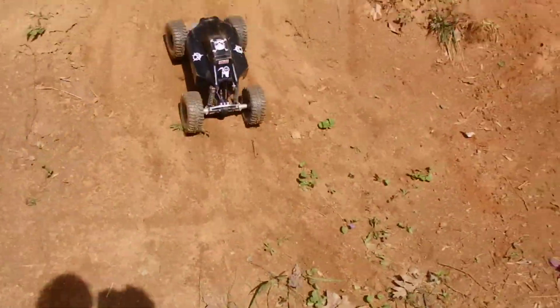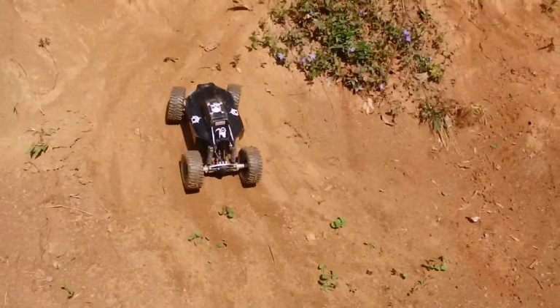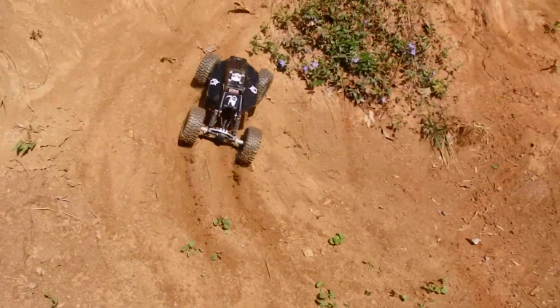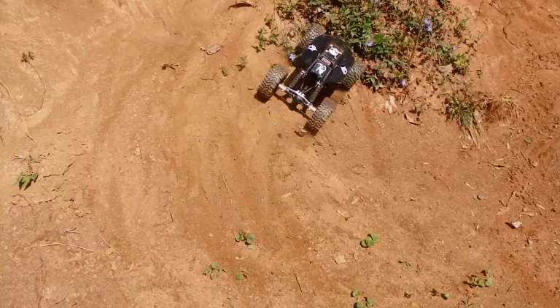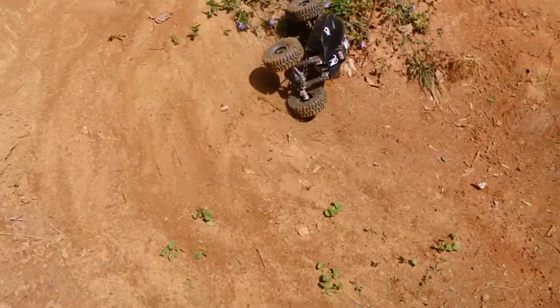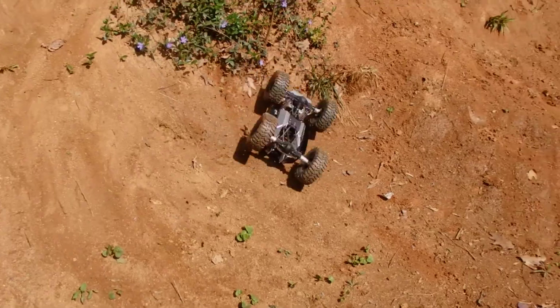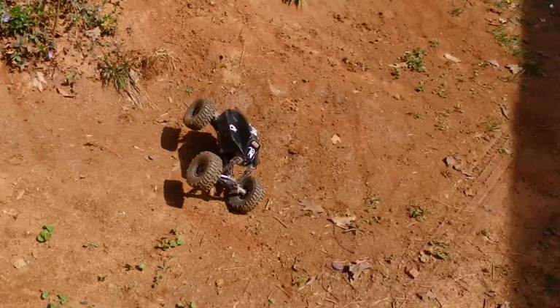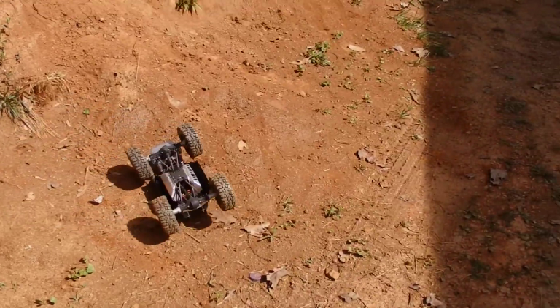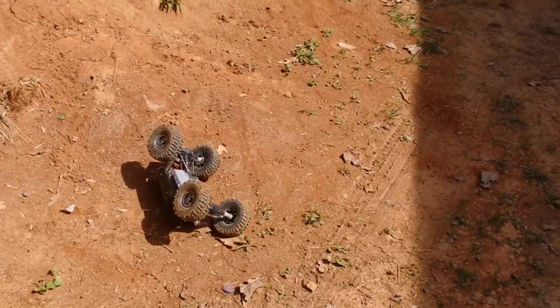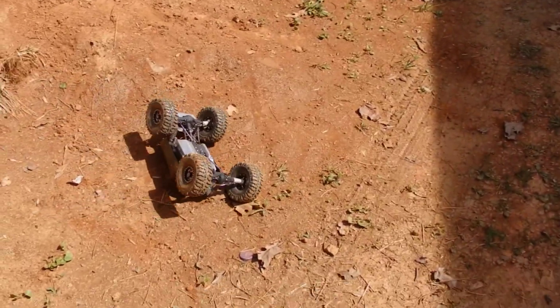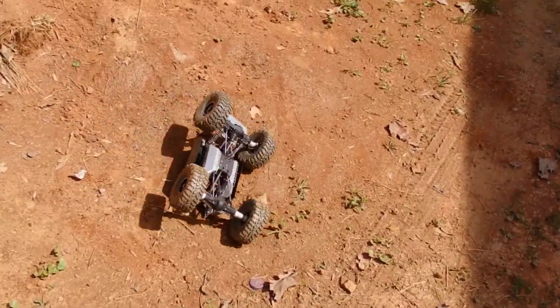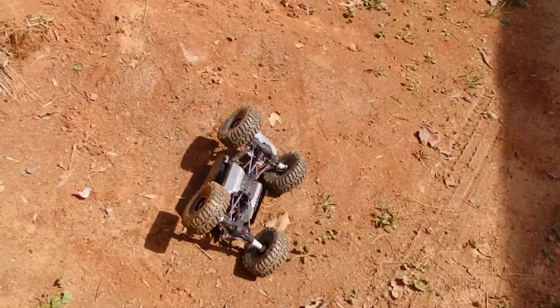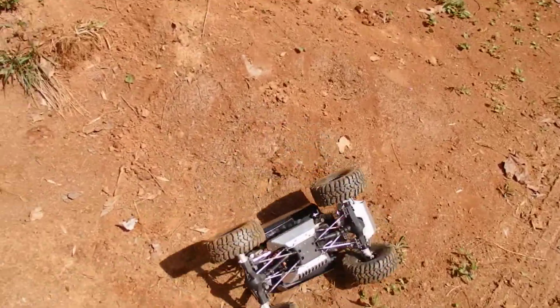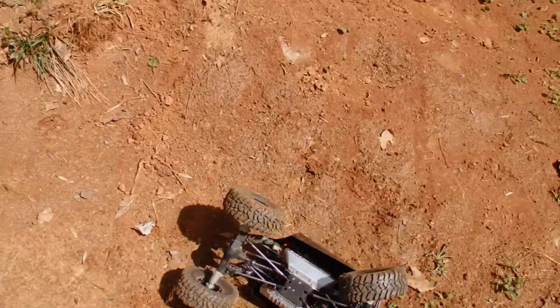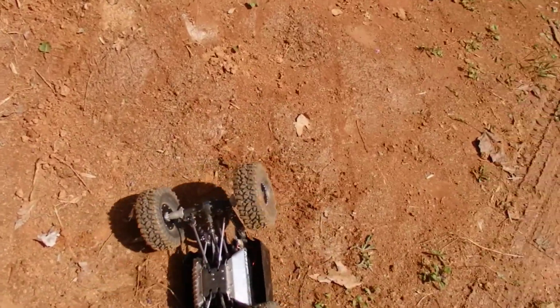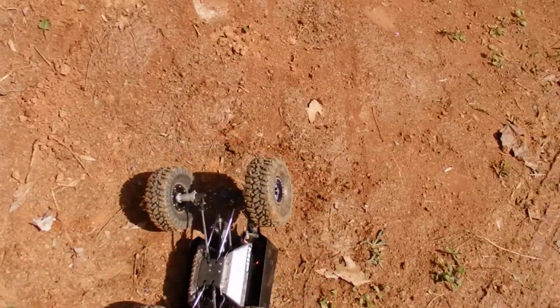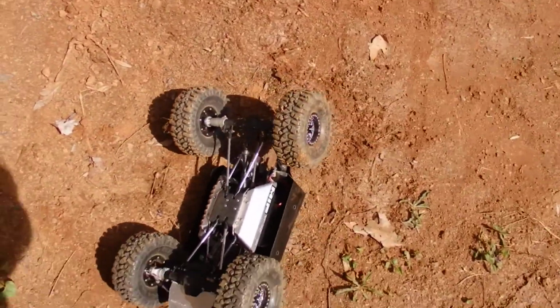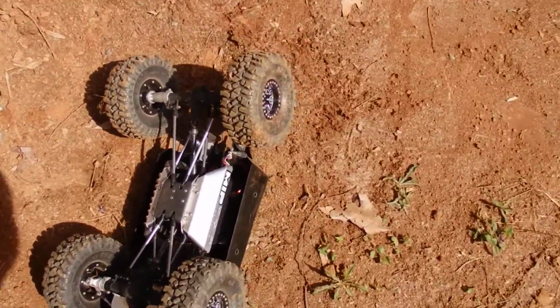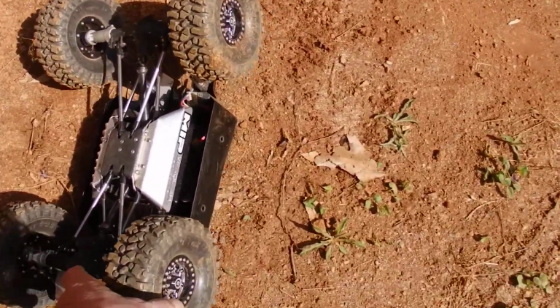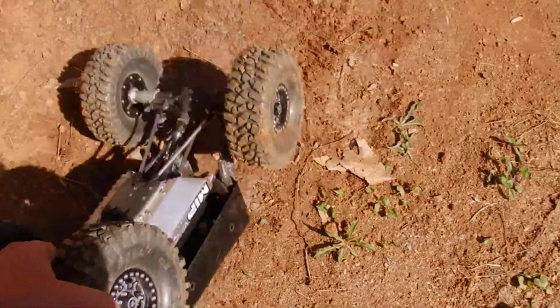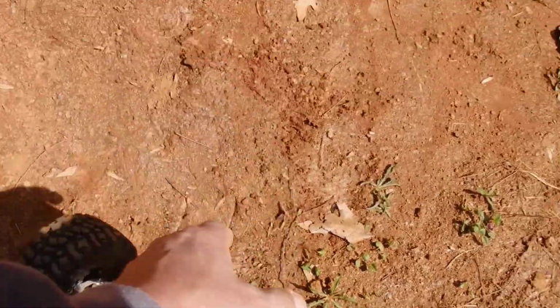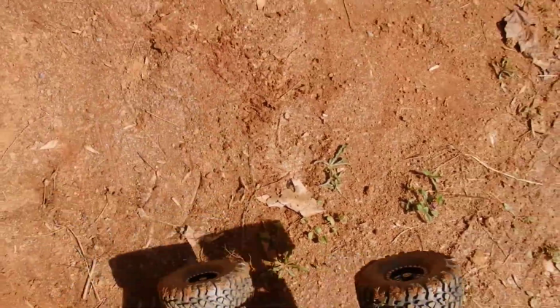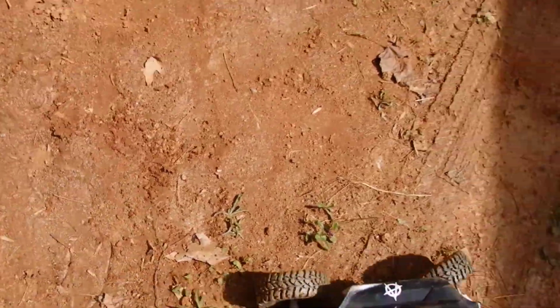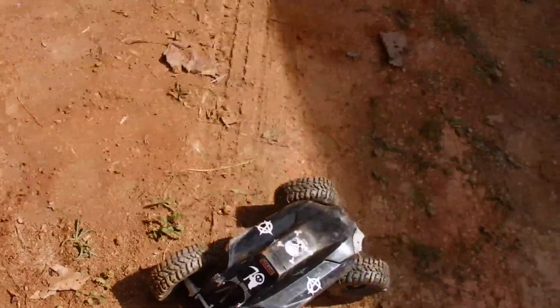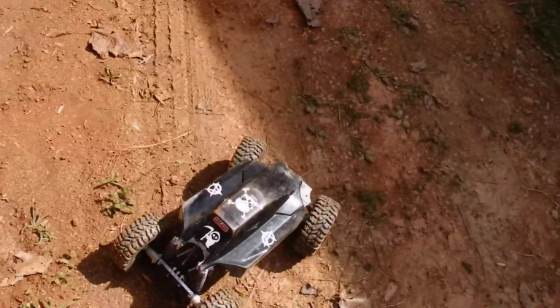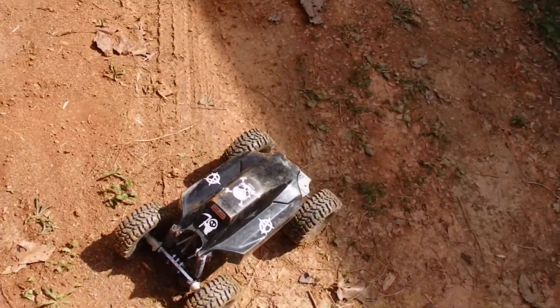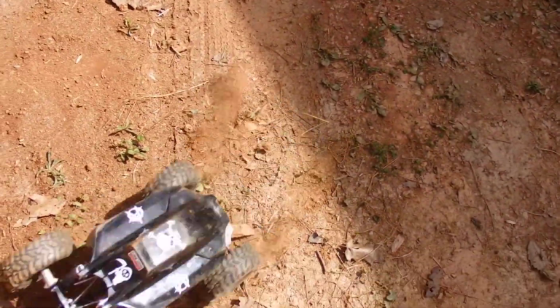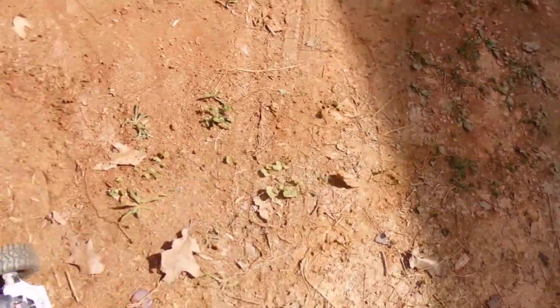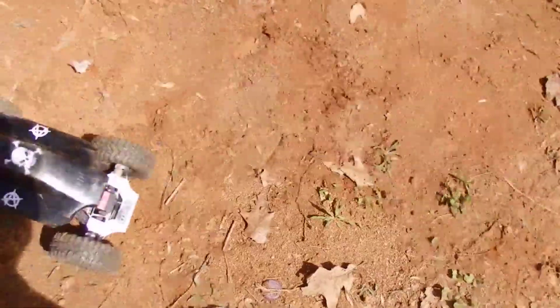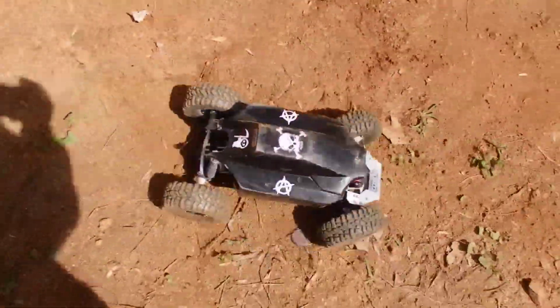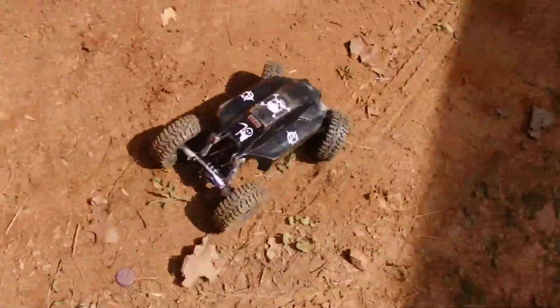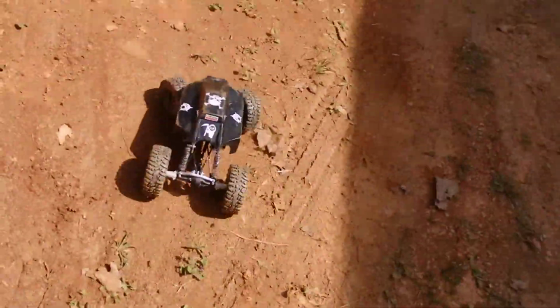At least this one ends up on its wheels more often. When it's completely upside down, I don't think you can get it to flip. But if you keep moving, sometimes you can.